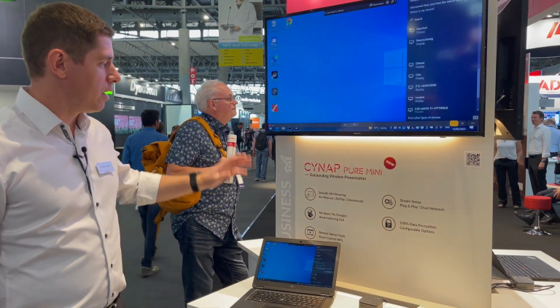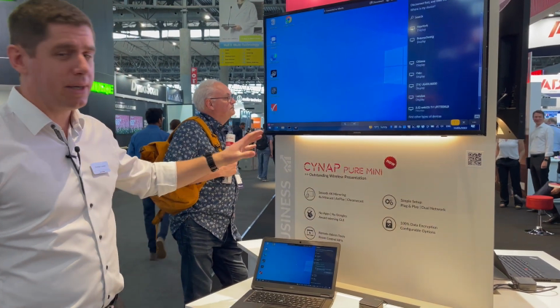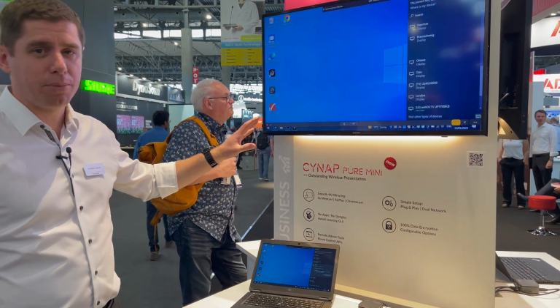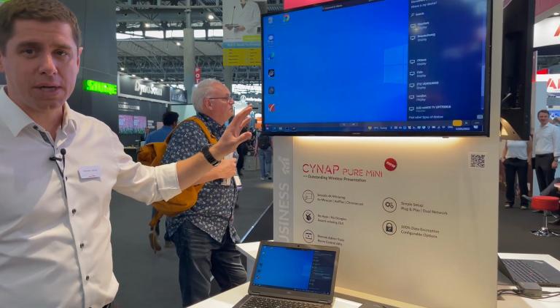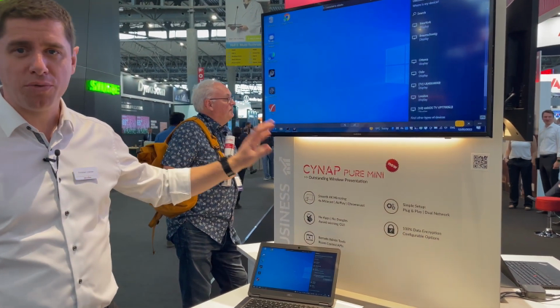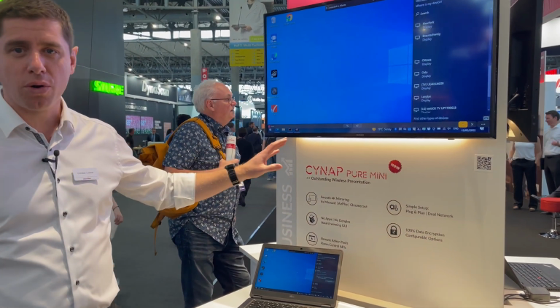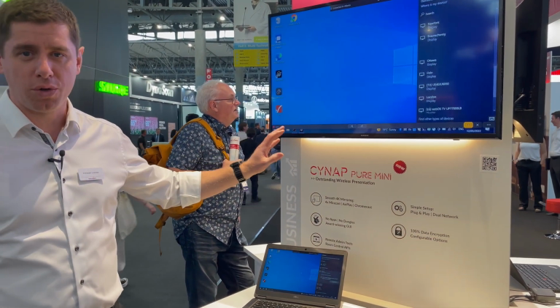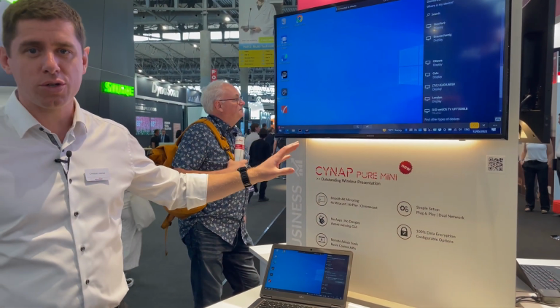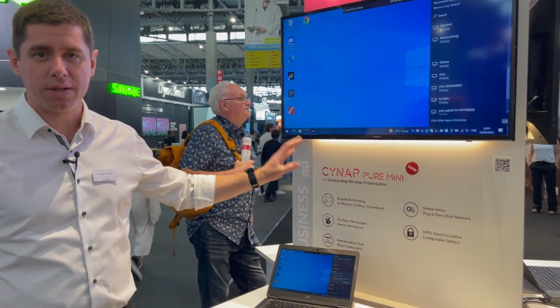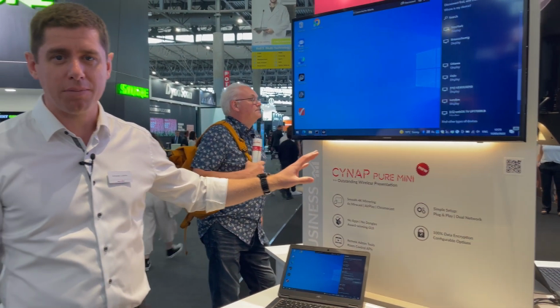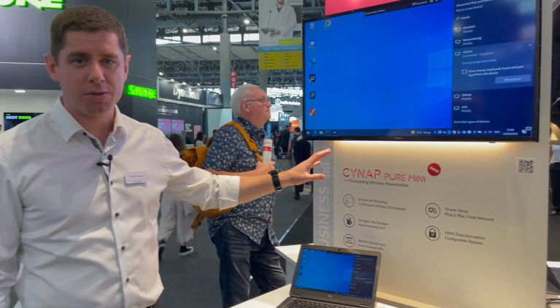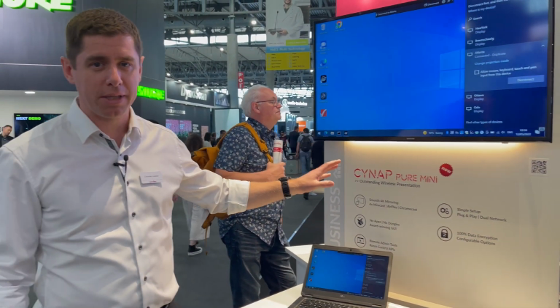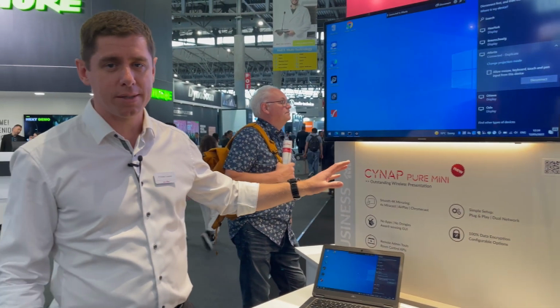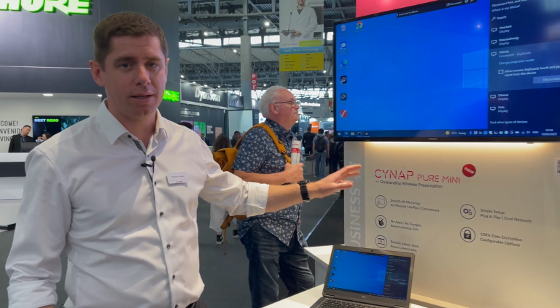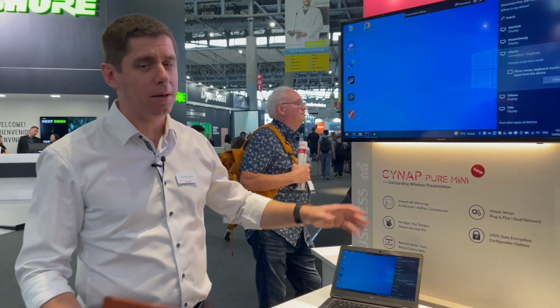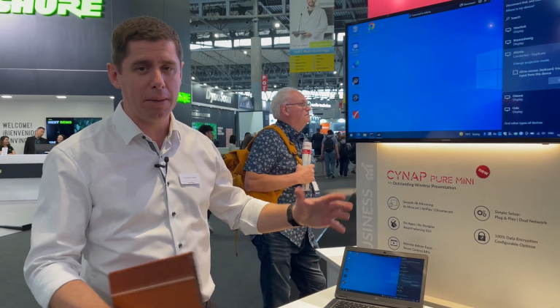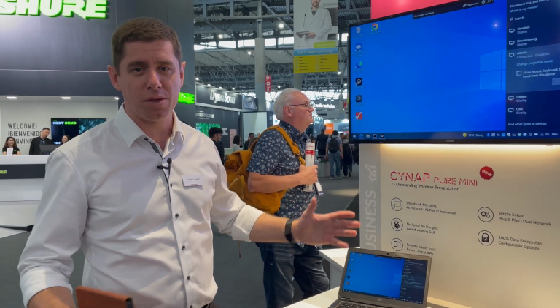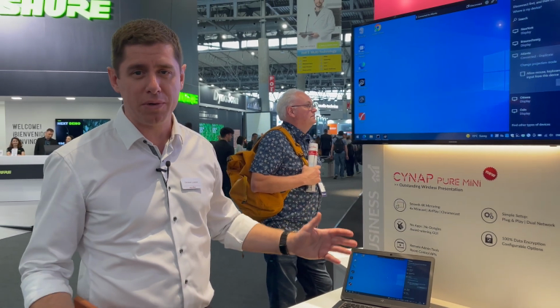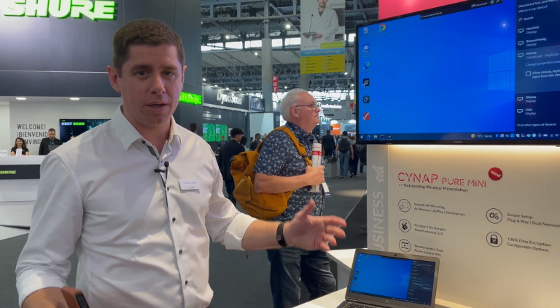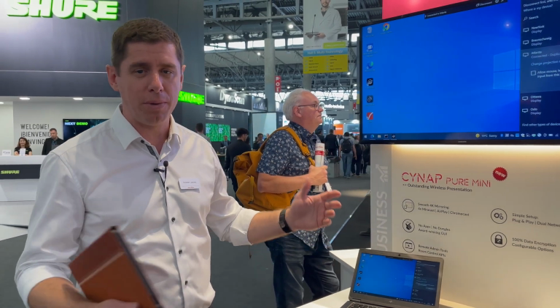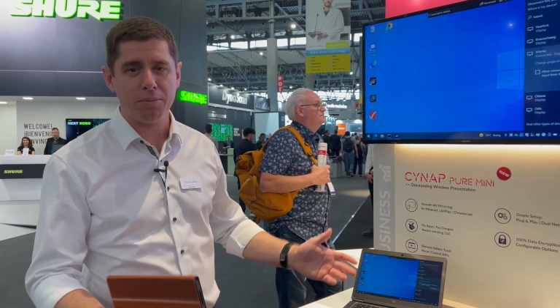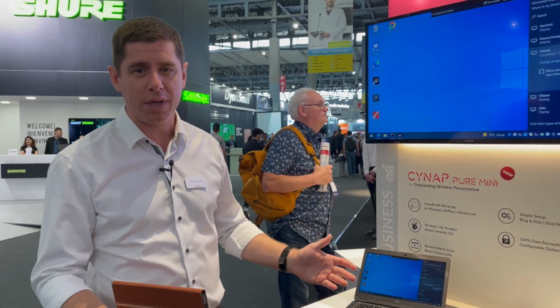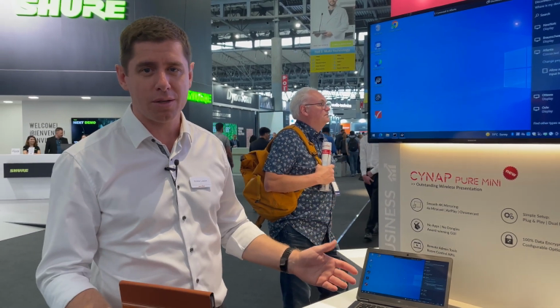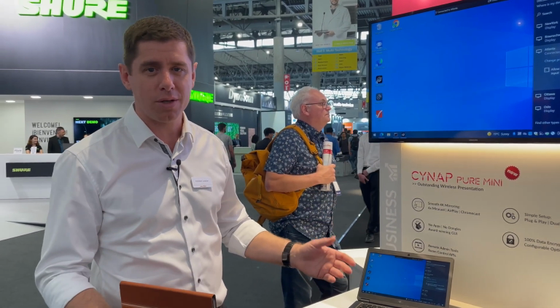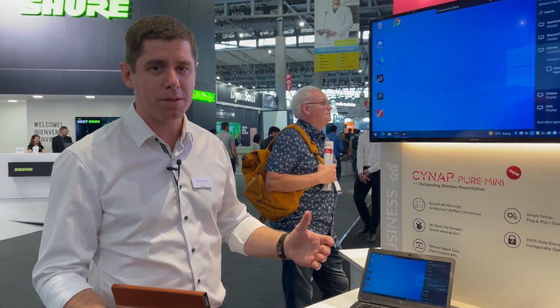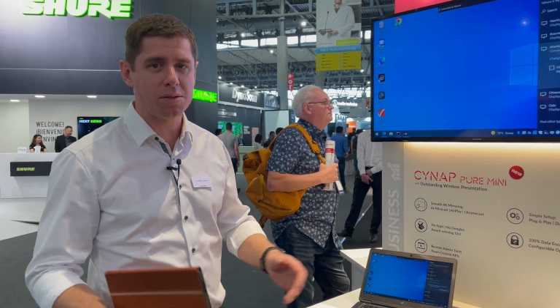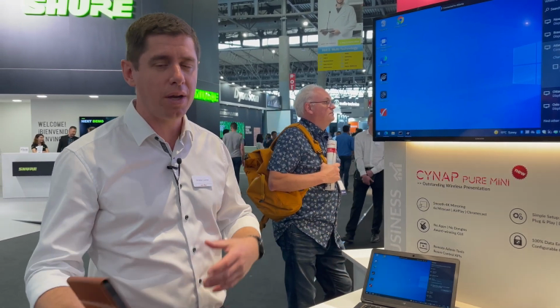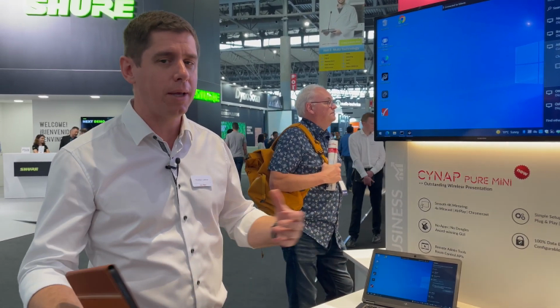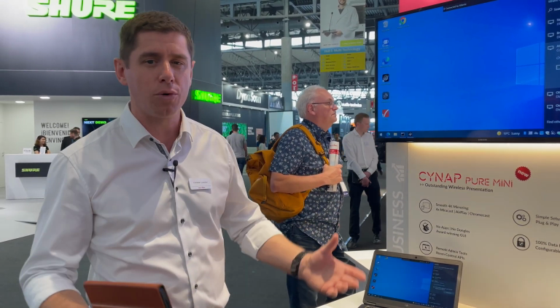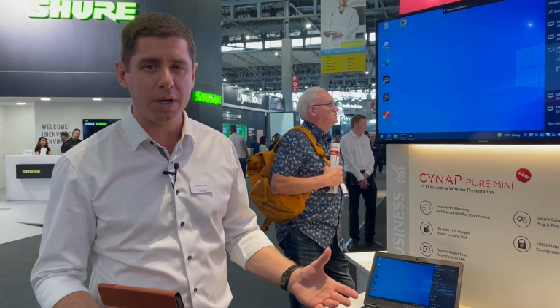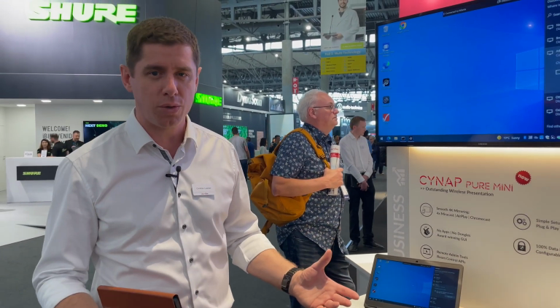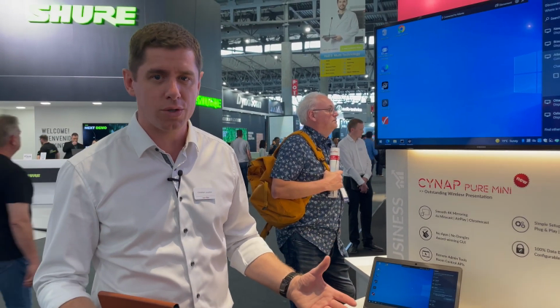The device supports up to four connections at the same time simultaneously. That can be a mix of everything — it could be Miracast connections, or a mix of AirPlay and Chromecast connections.